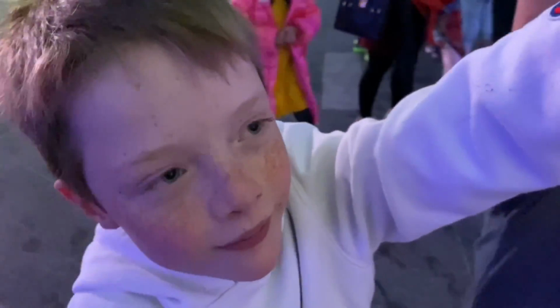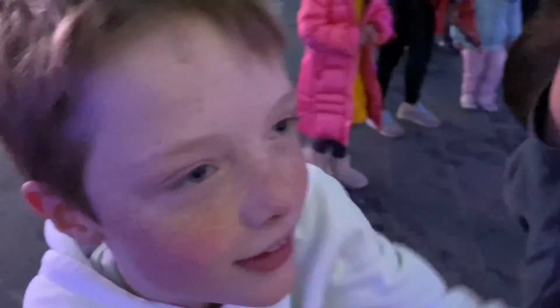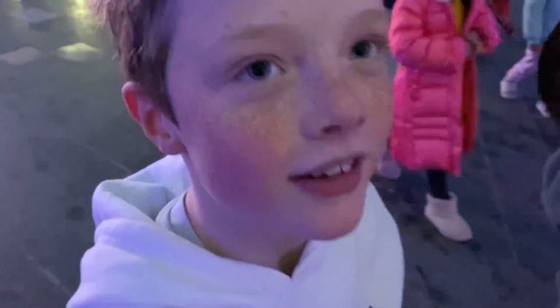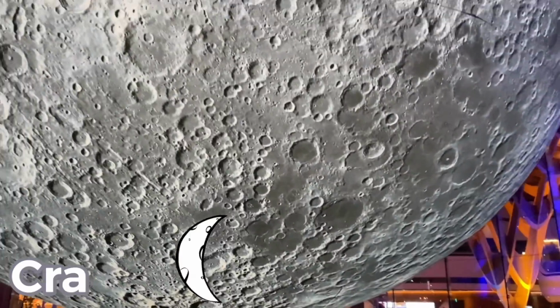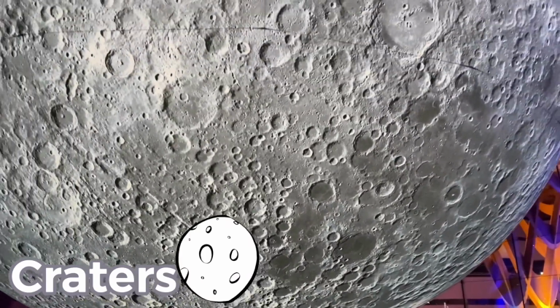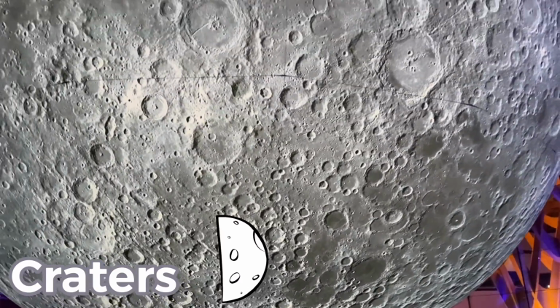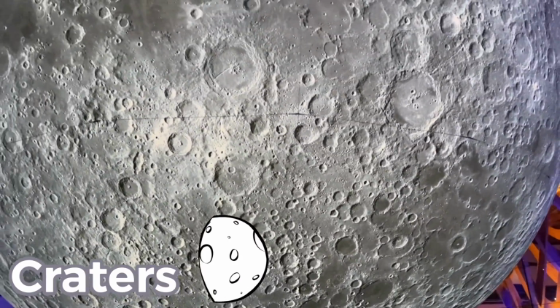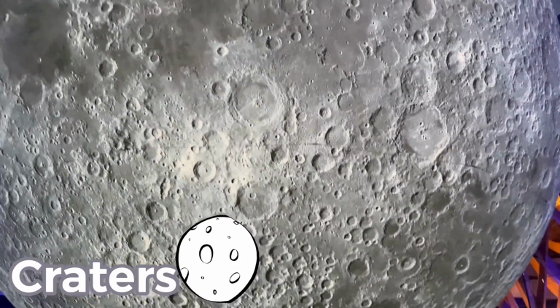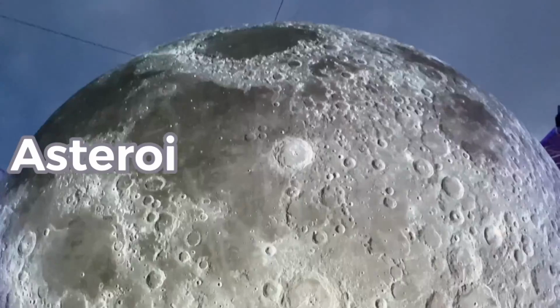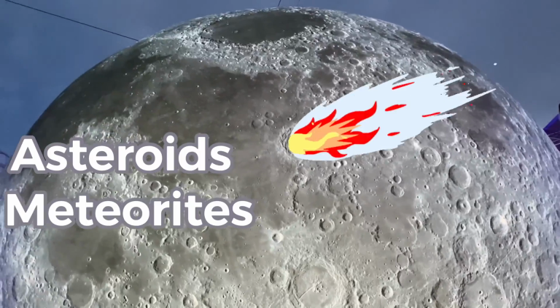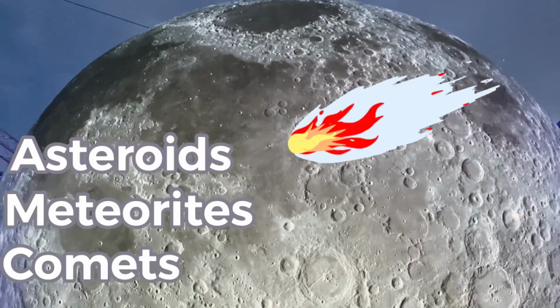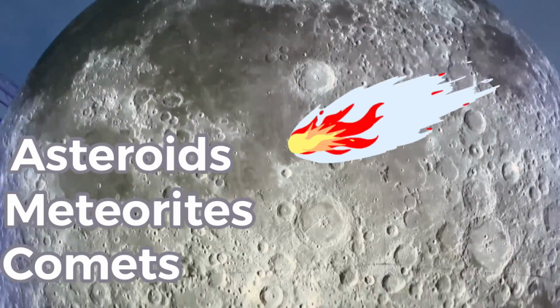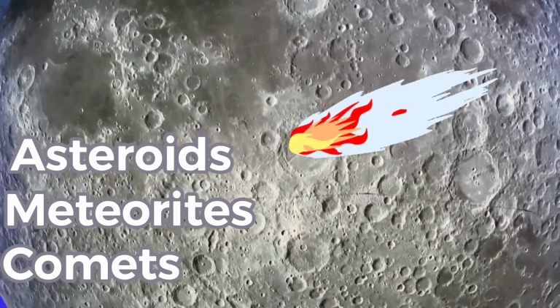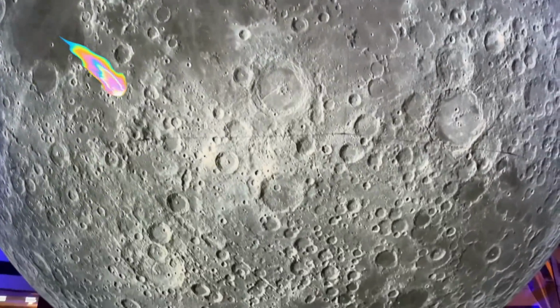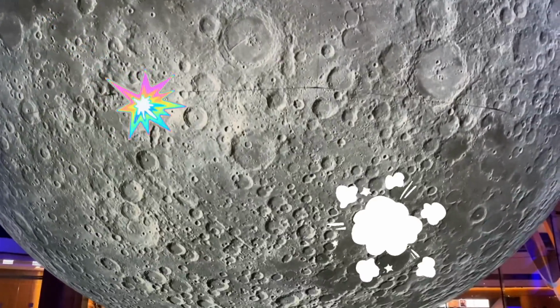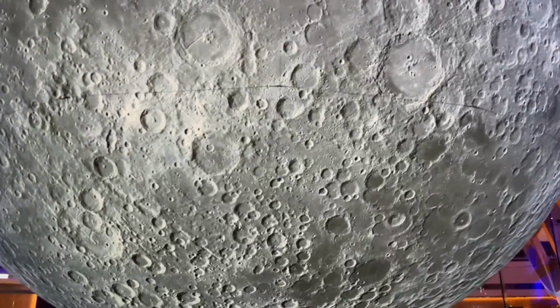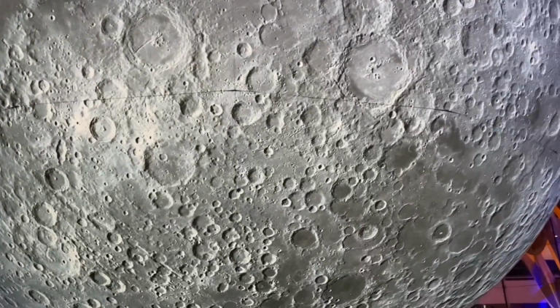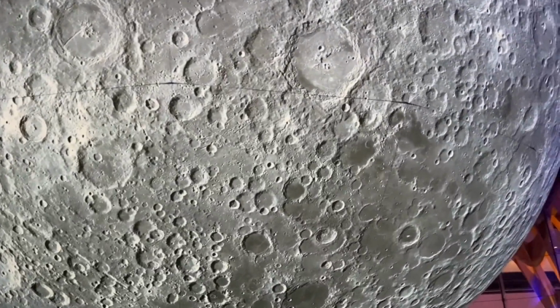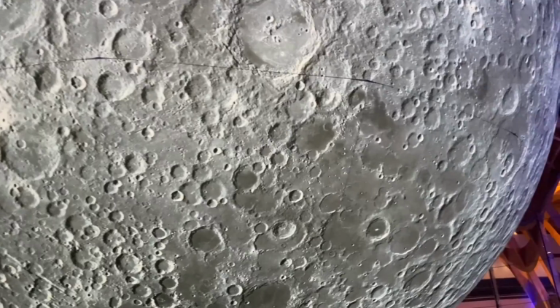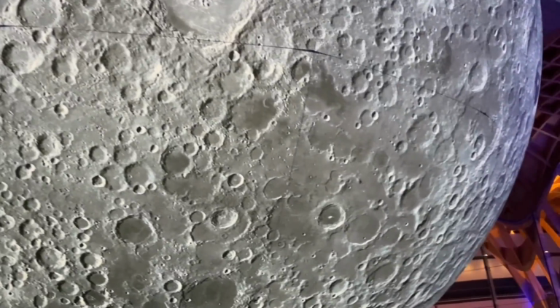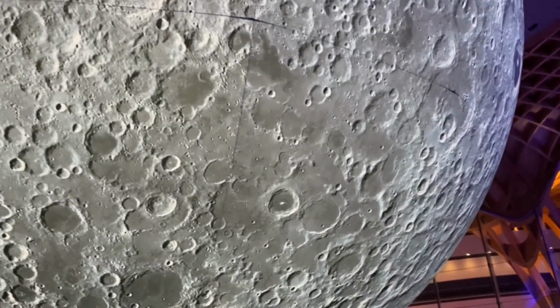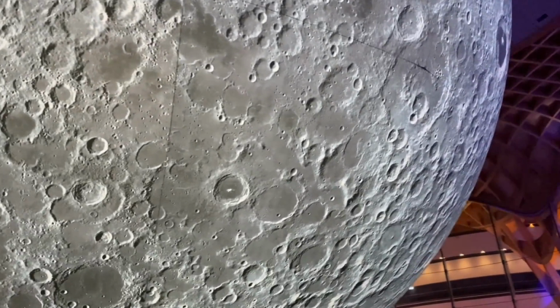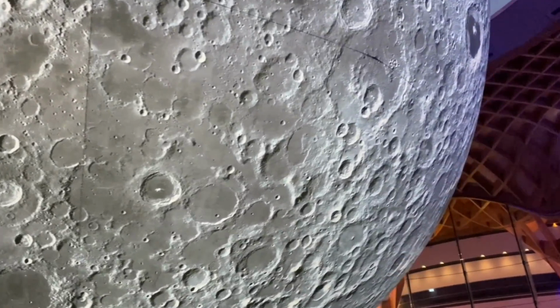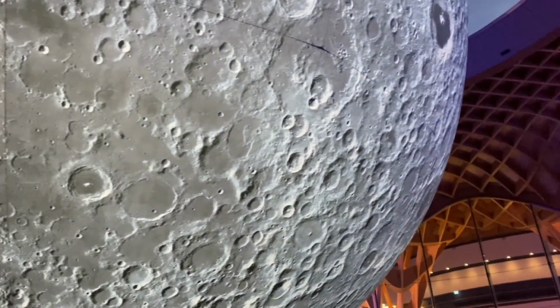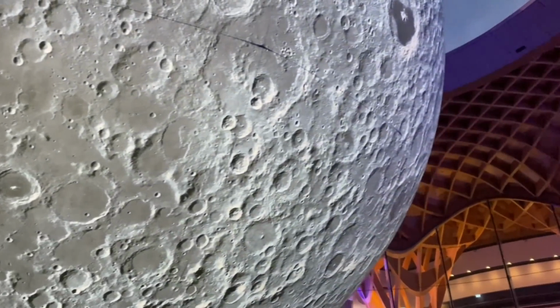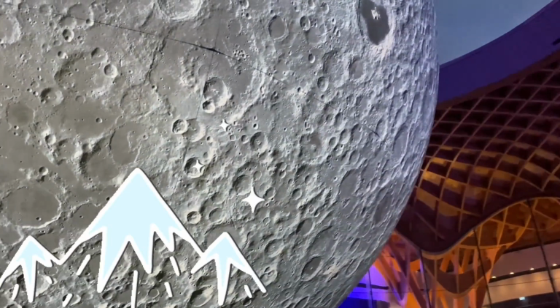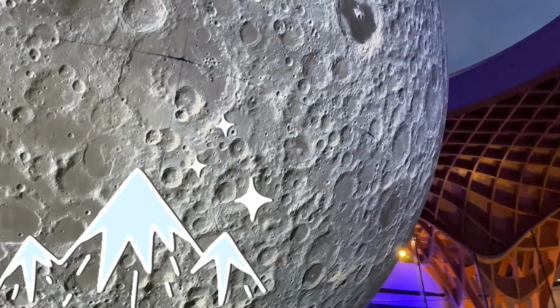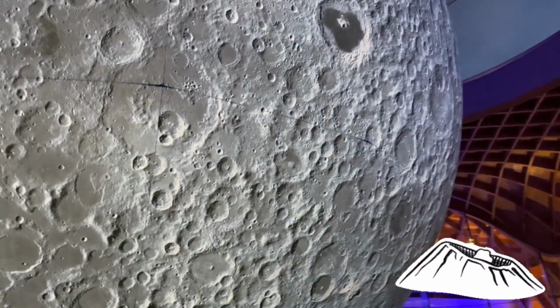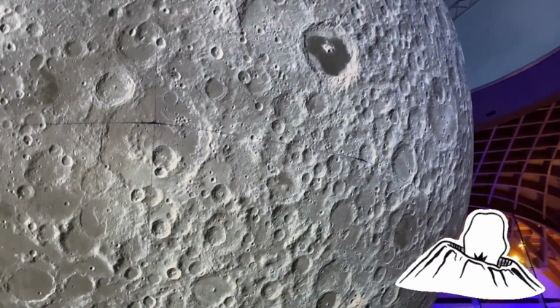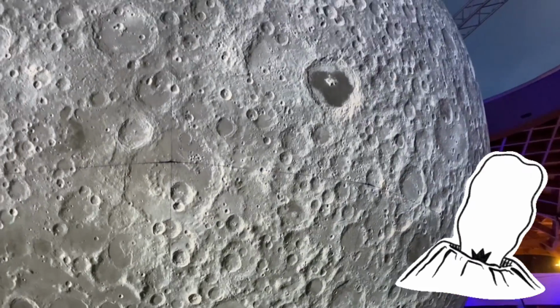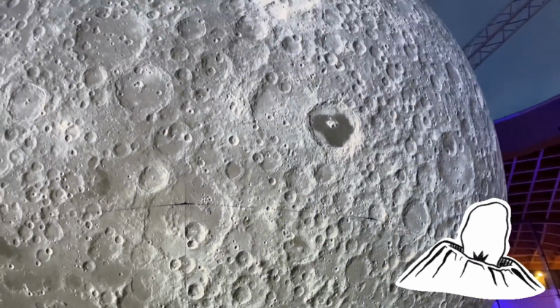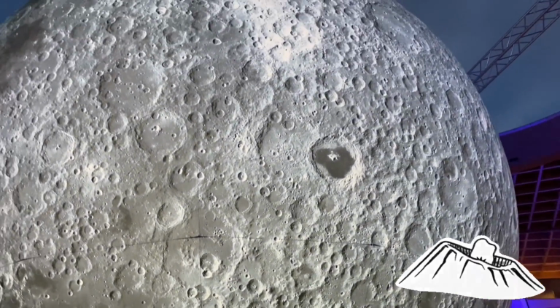Good try Alfie, but the moon actually has craters because asteroids, meteorites and comets have crashed into the moon's surface. There are also mountains and hardened lava from dead volcanoes.